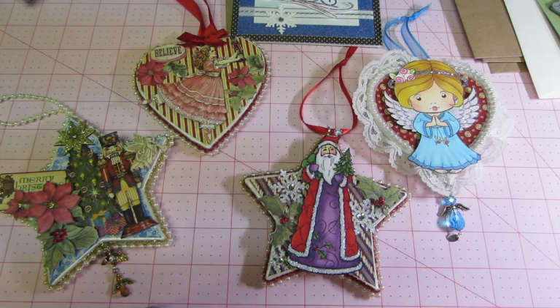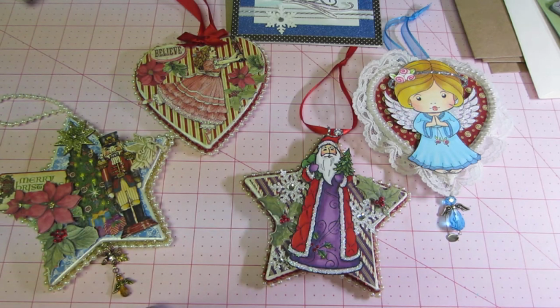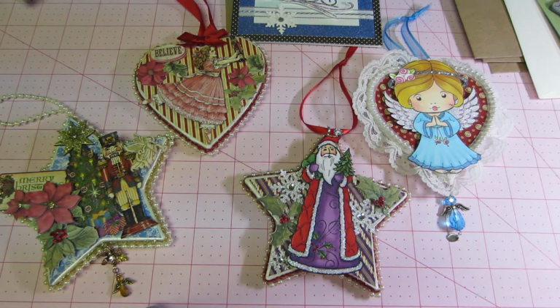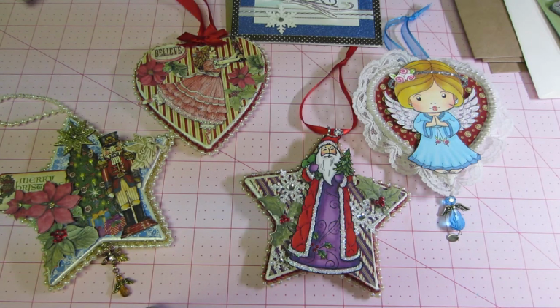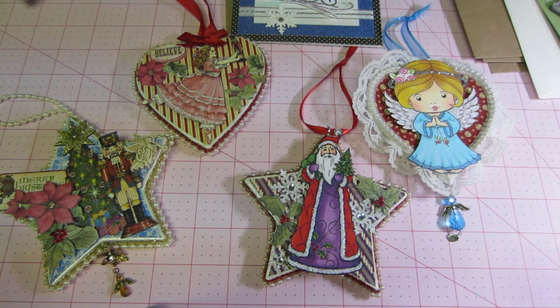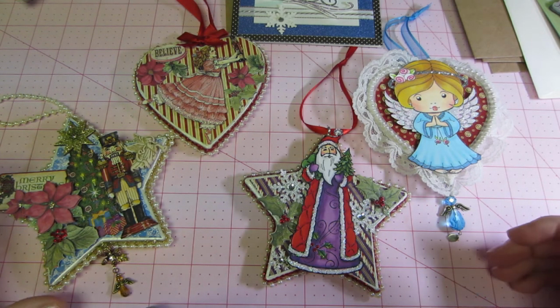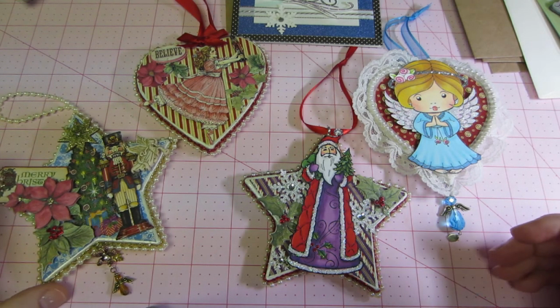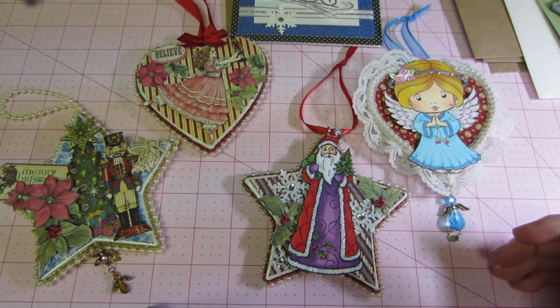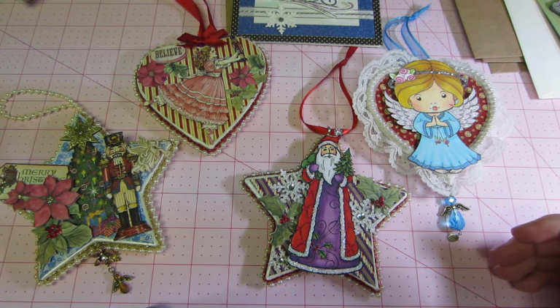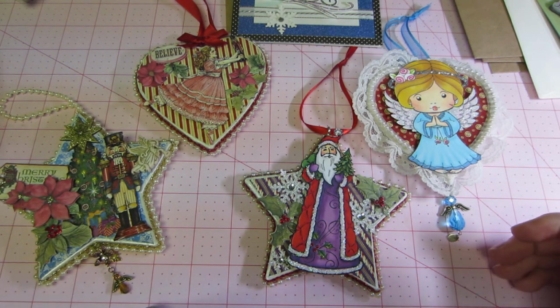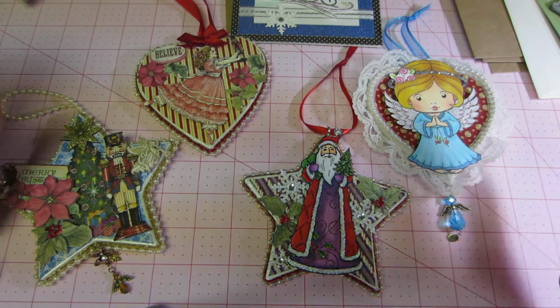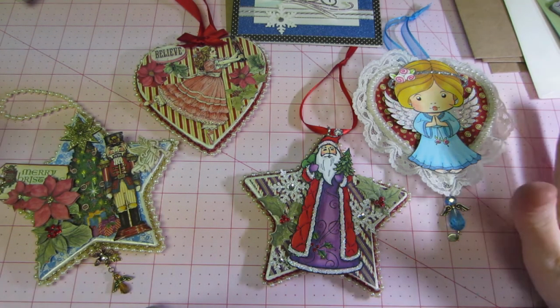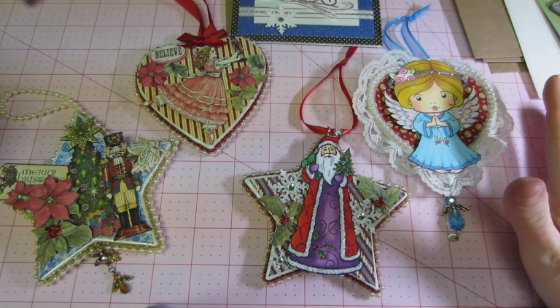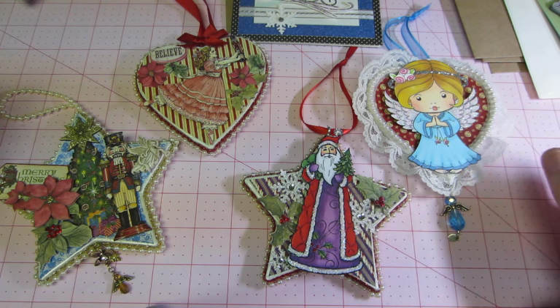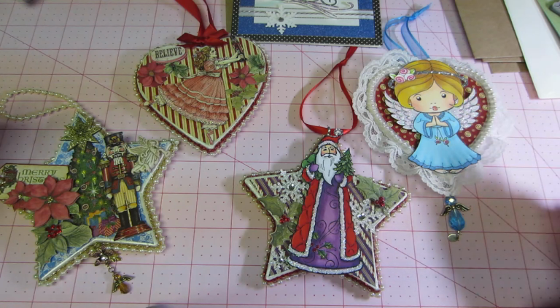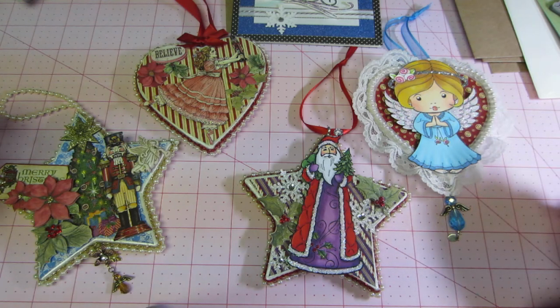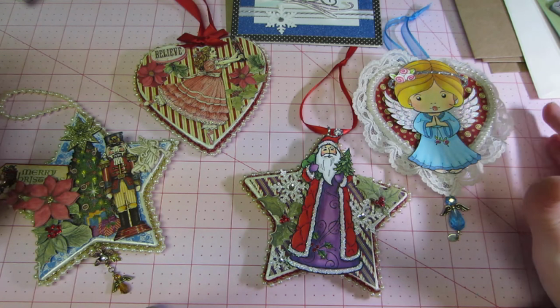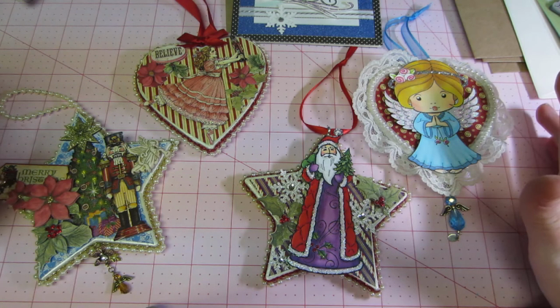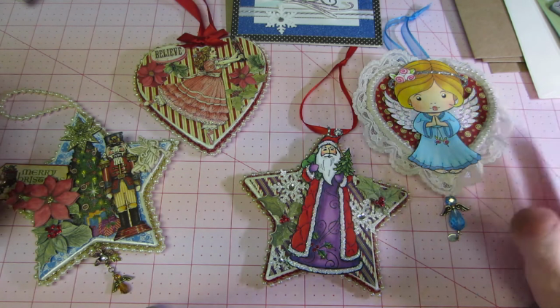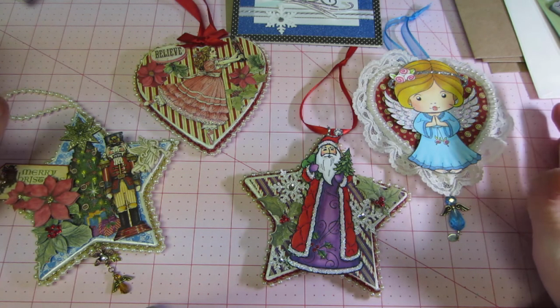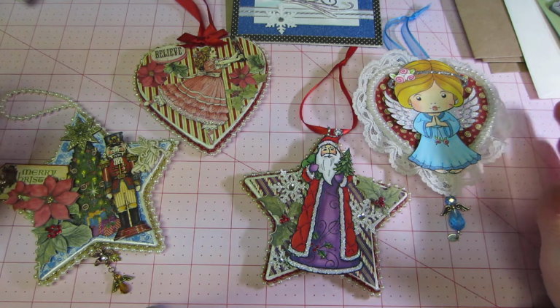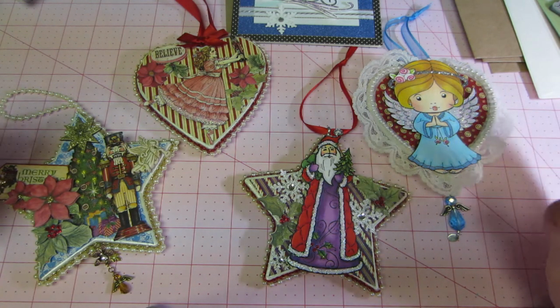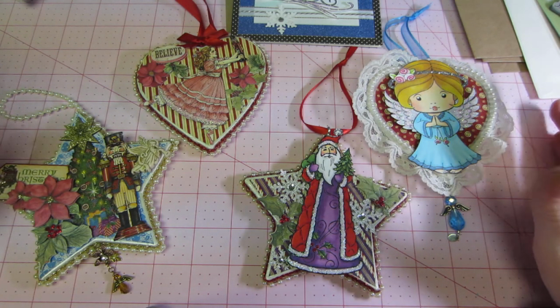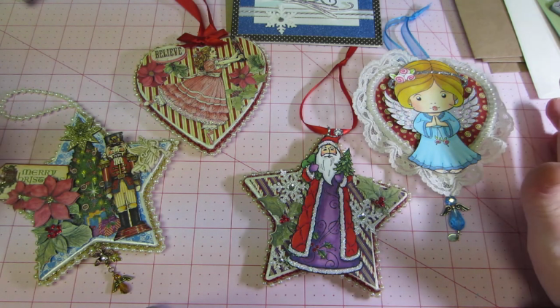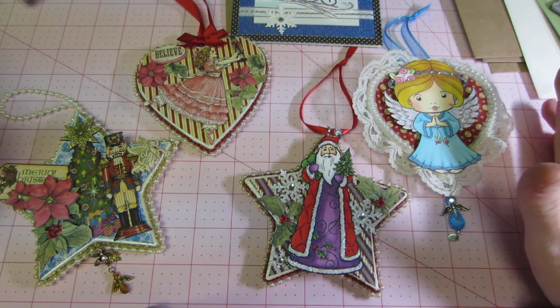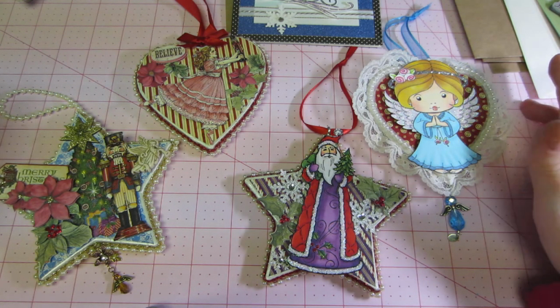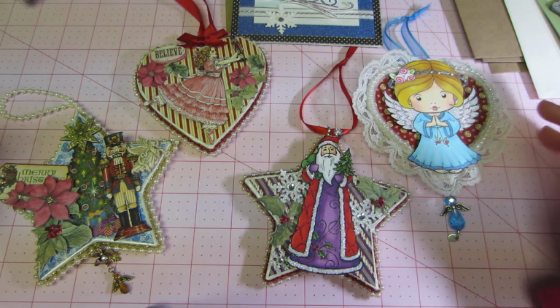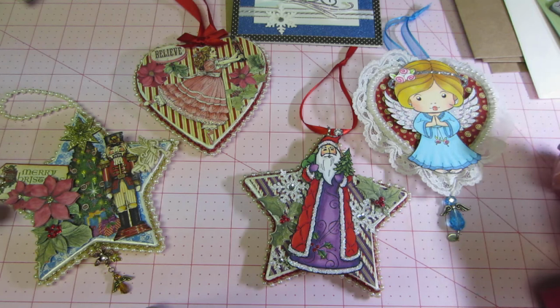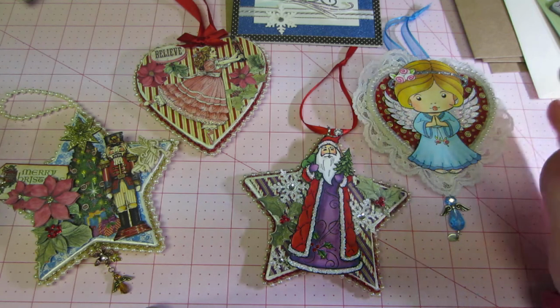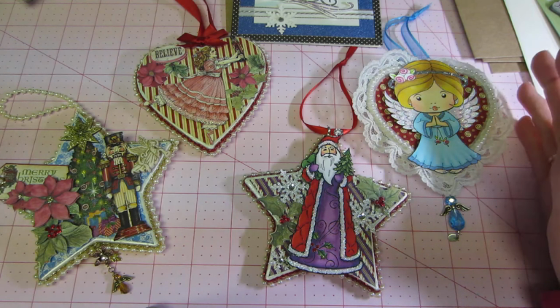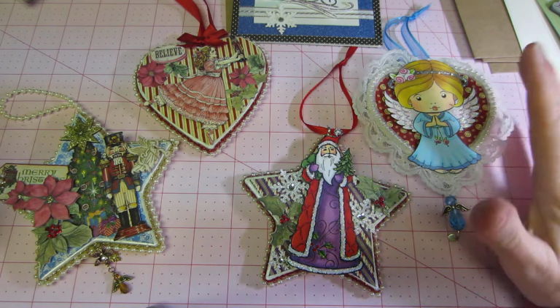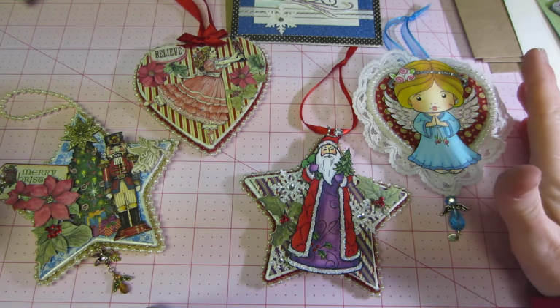Hello, it's Sarah, and tonight I just wanted to share some ornaments that I made thanks to Muriel, Miss Cooper Scoop. I was inspired to make these.